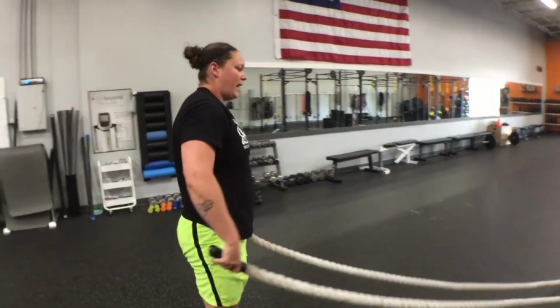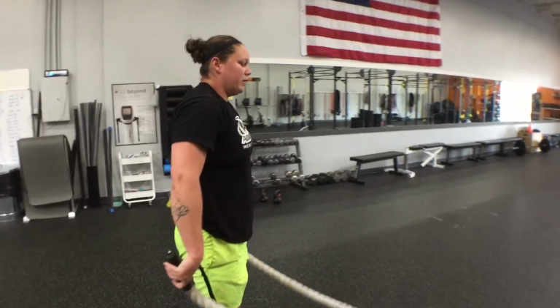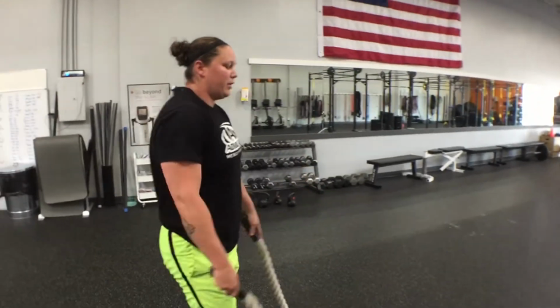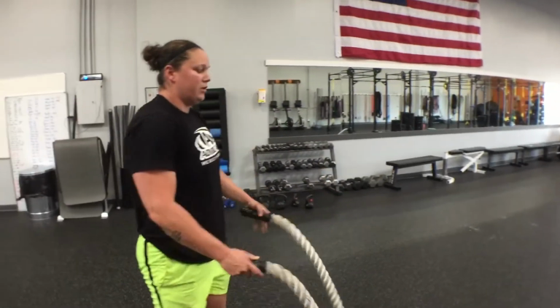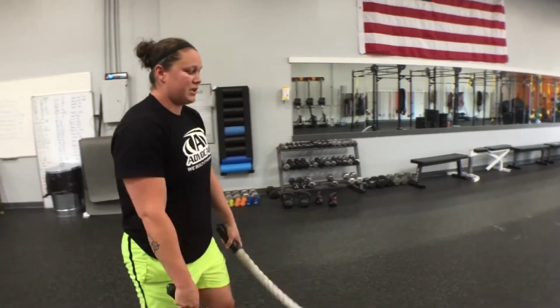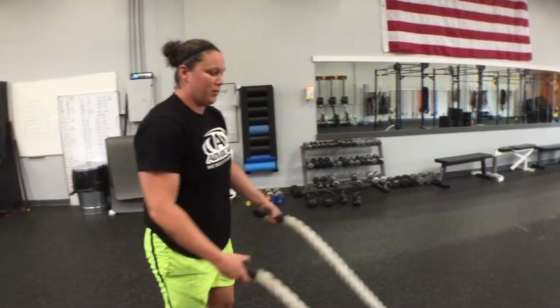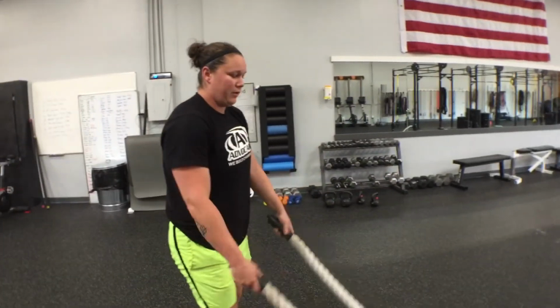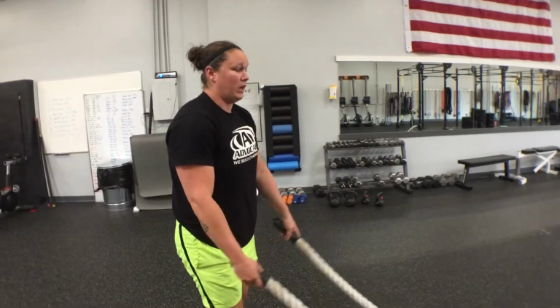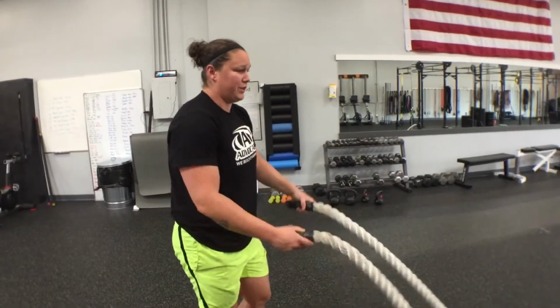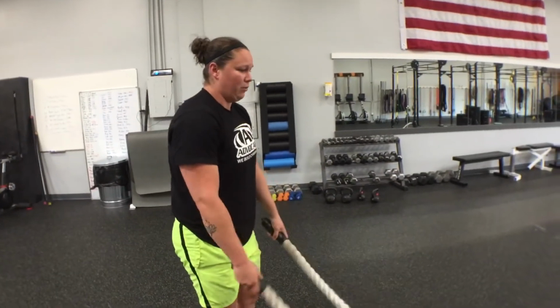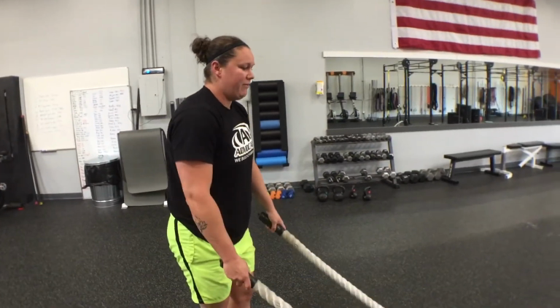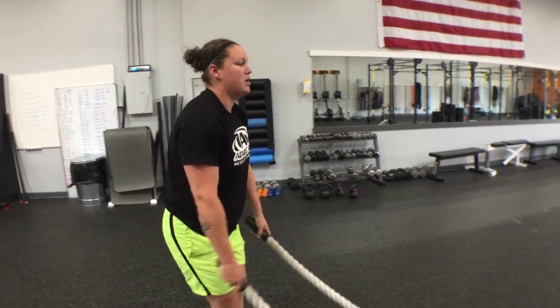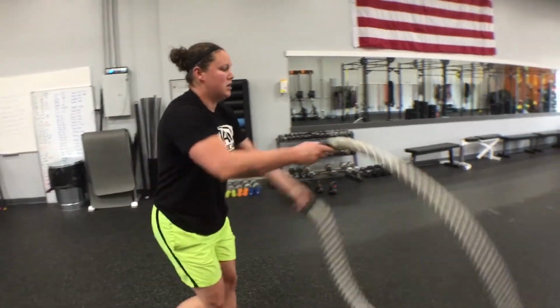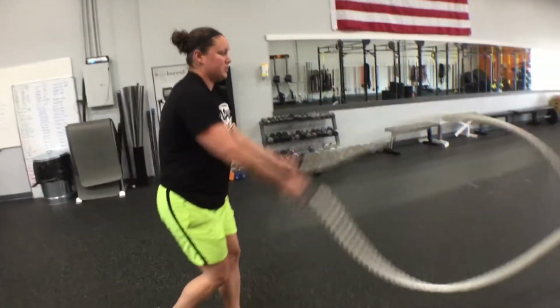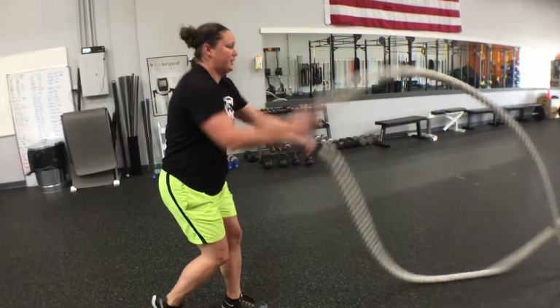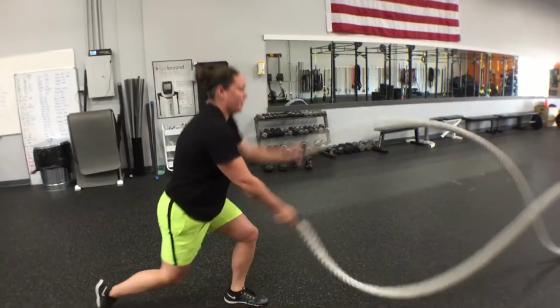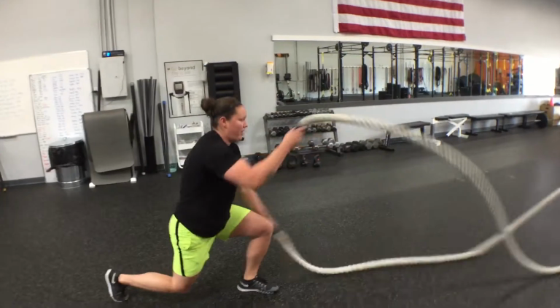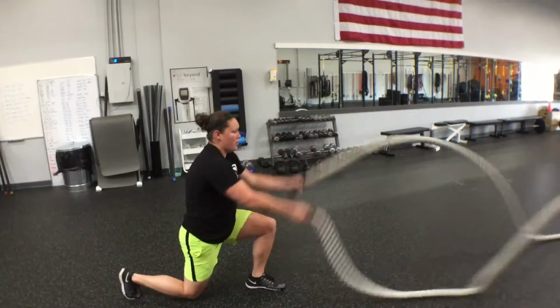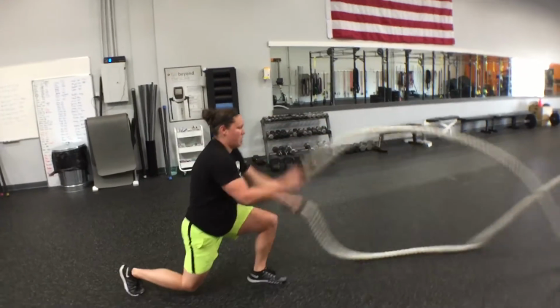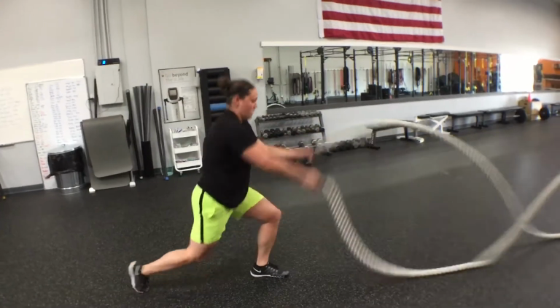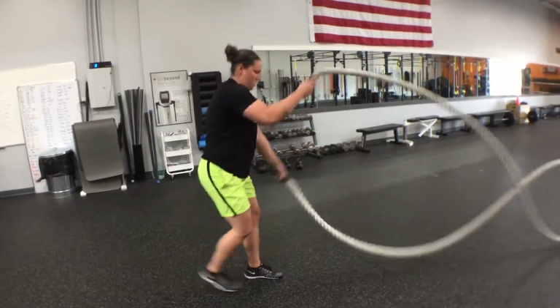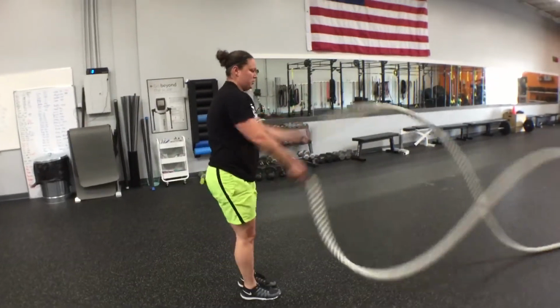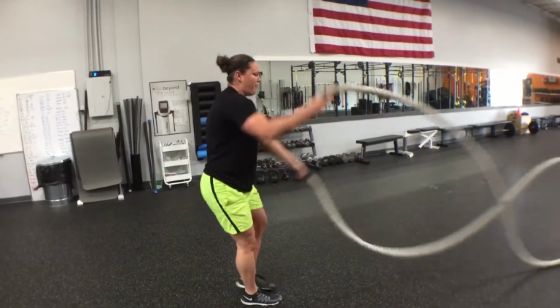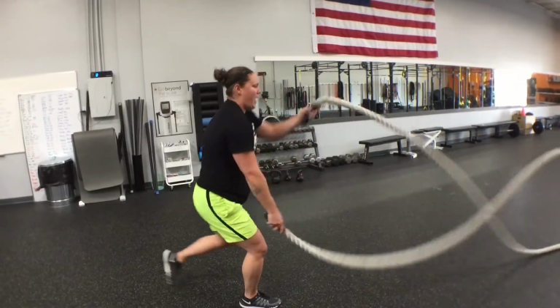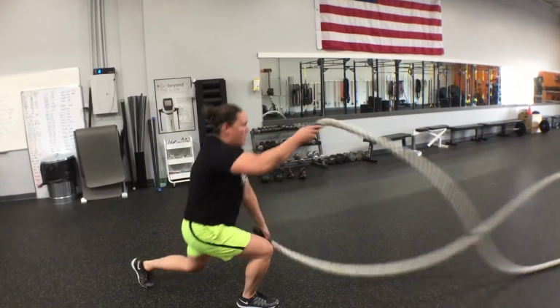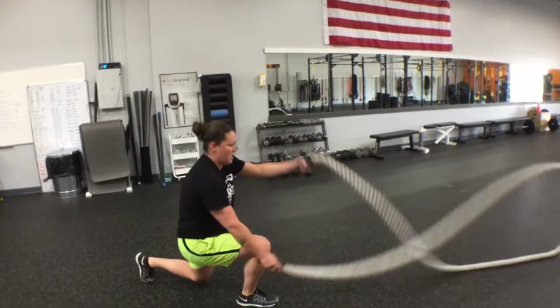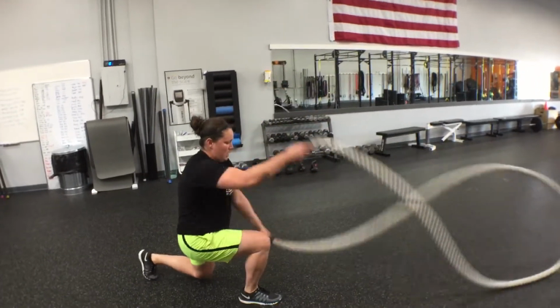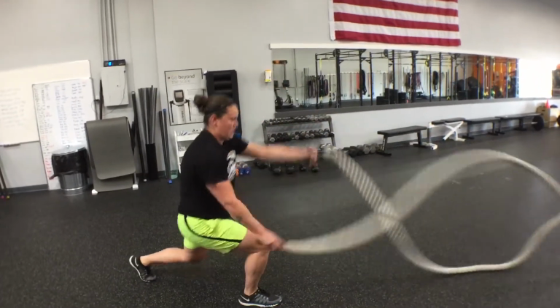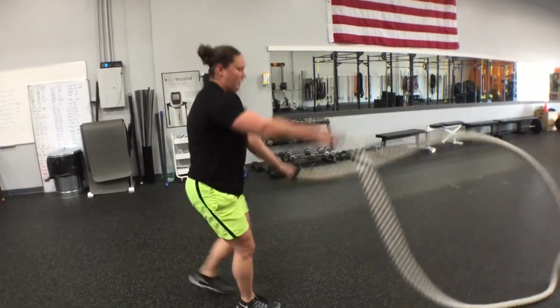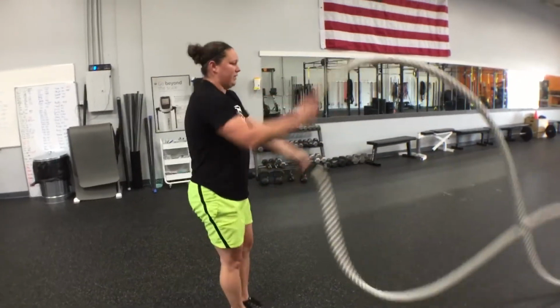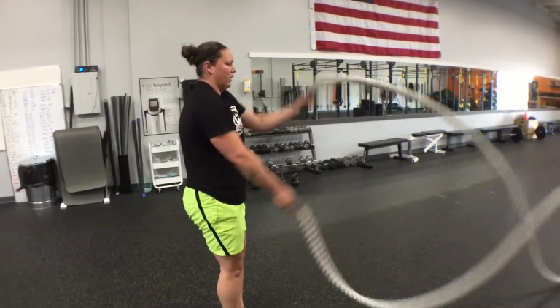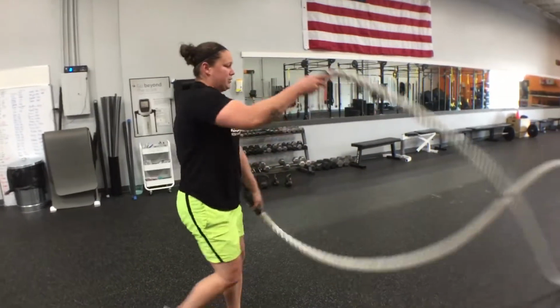Next one that we're going to do is just going to be a reverse lunge with a double wave. So we're going to get that double wave going, drop that into that lunge.